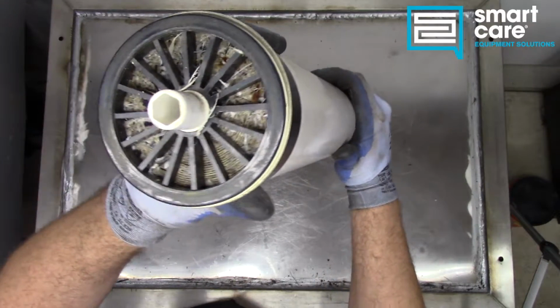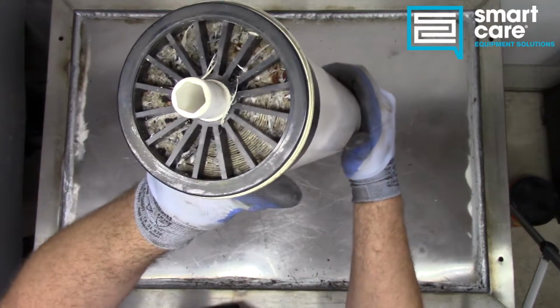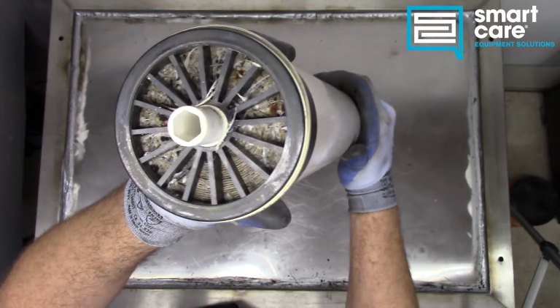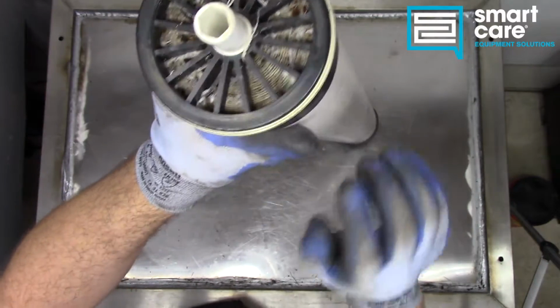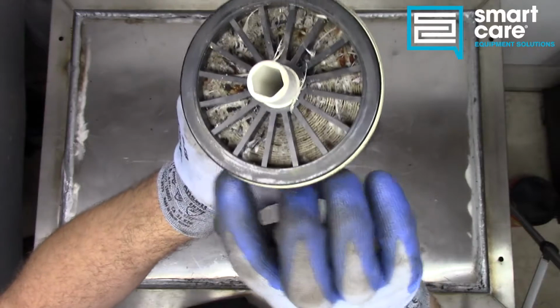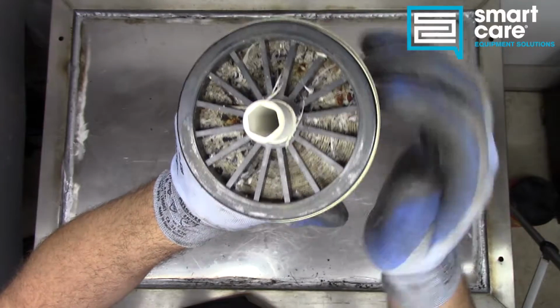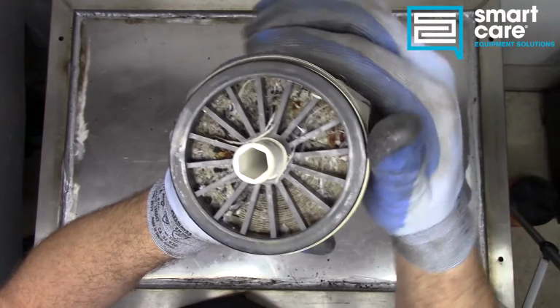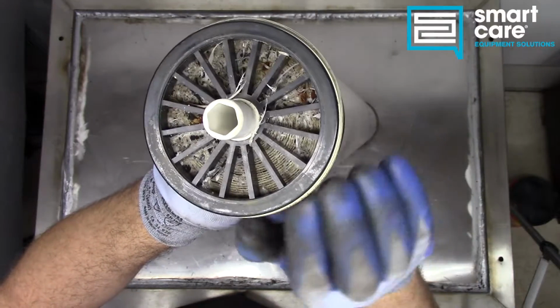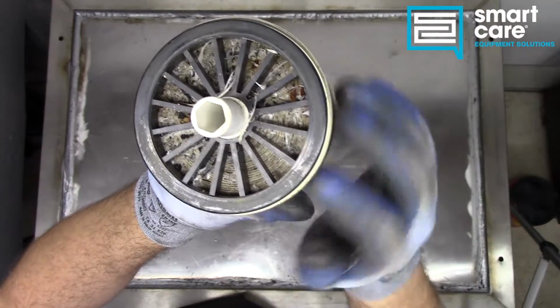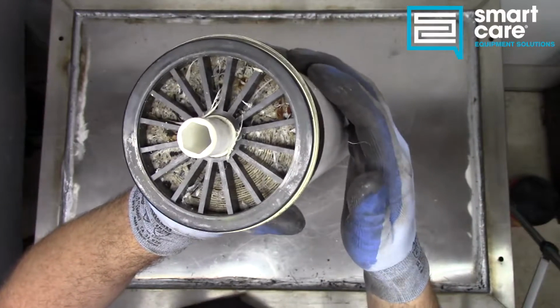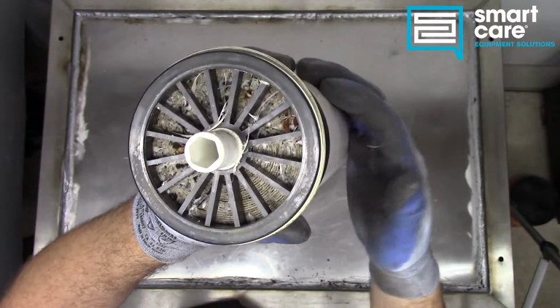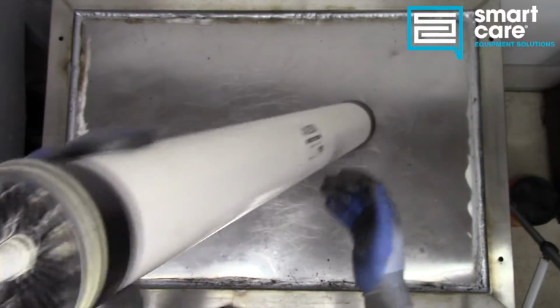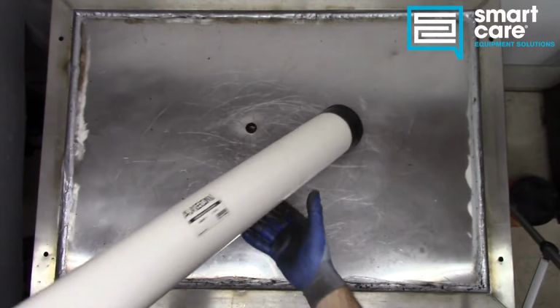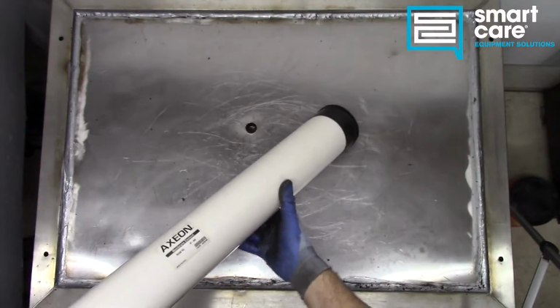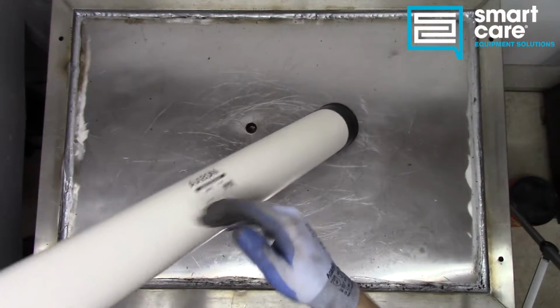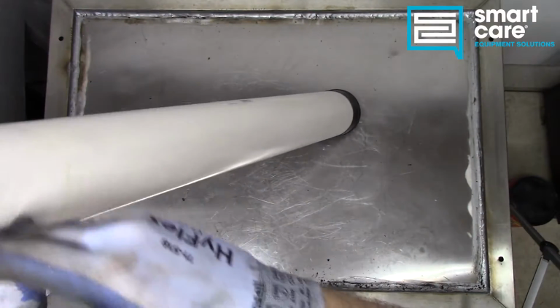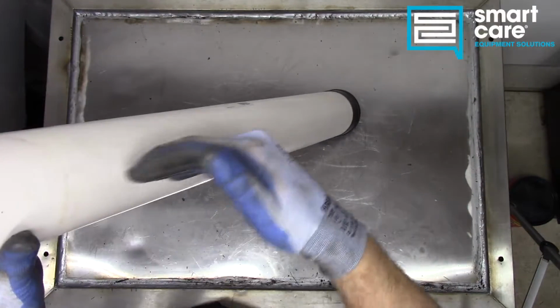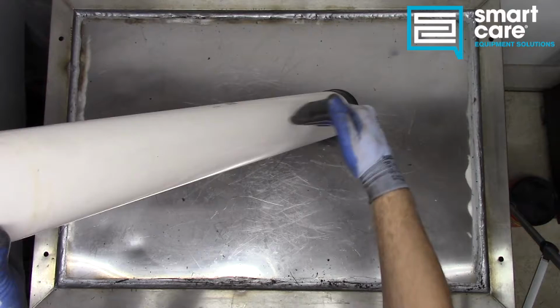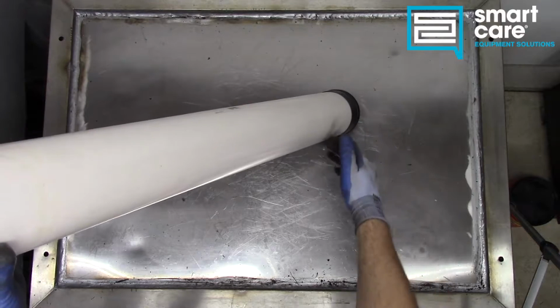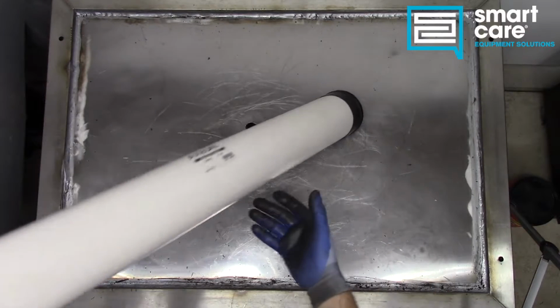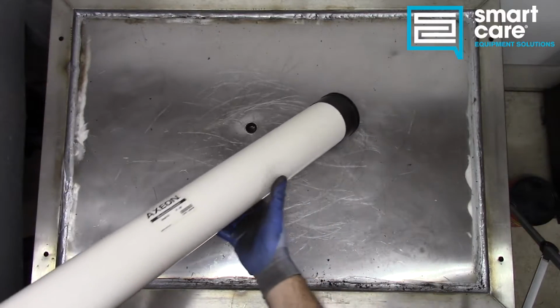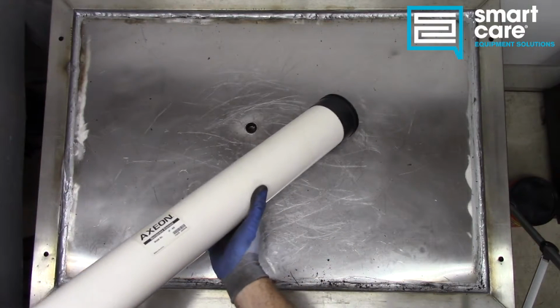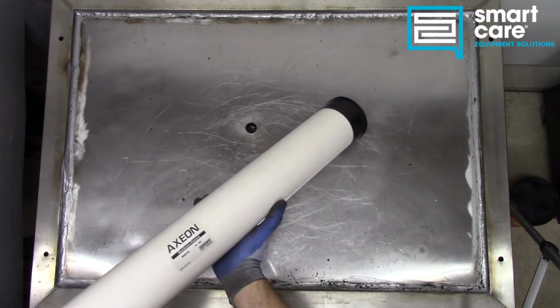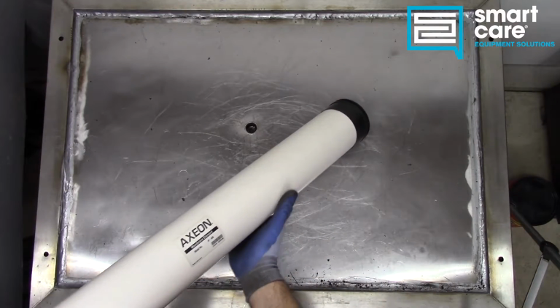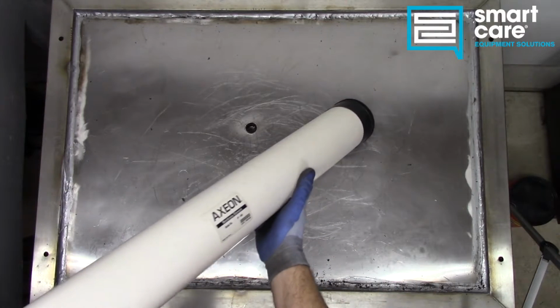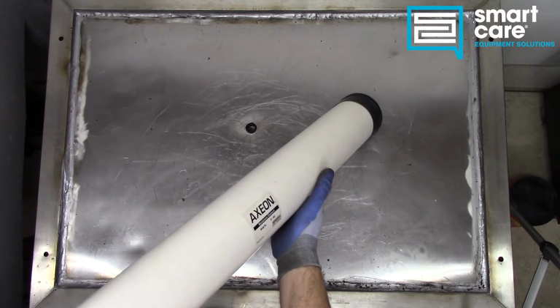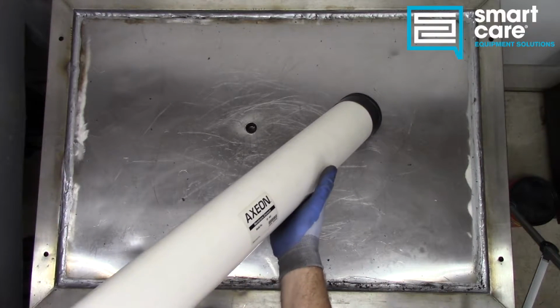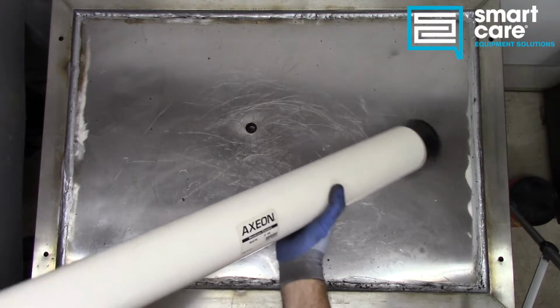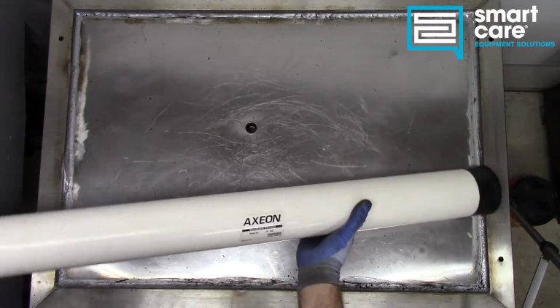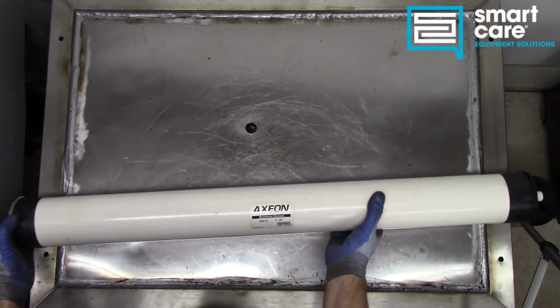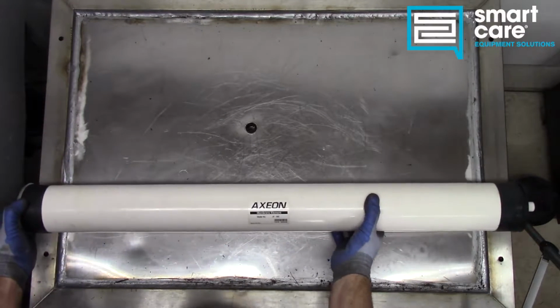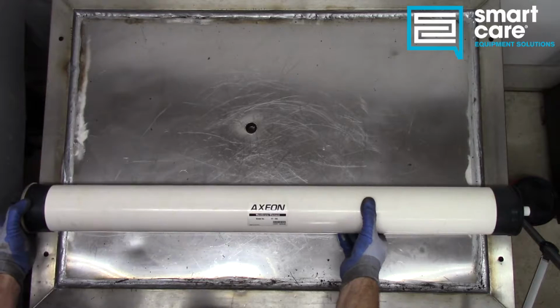Getting this apart might be a trick, but what I'm going to try and do is cut the ends off first and then maybe just split and clamshell the whole case. We'll see if we can slide that out once we get the end caps off.